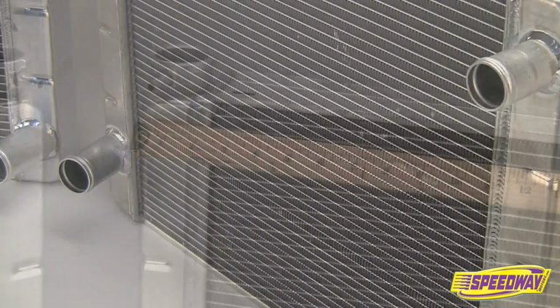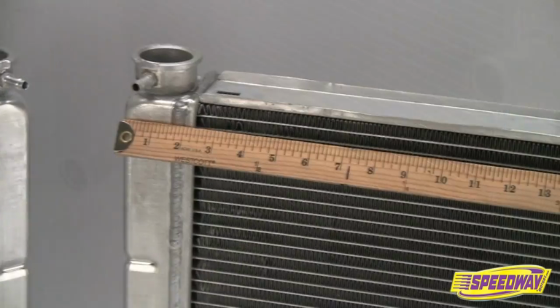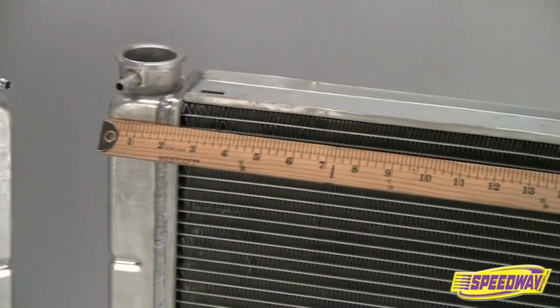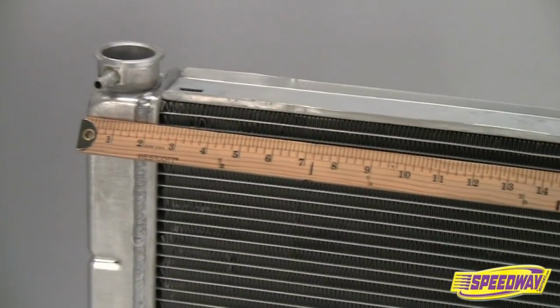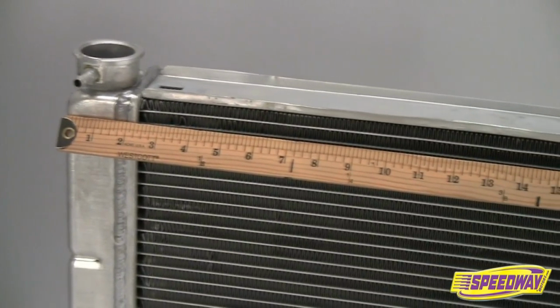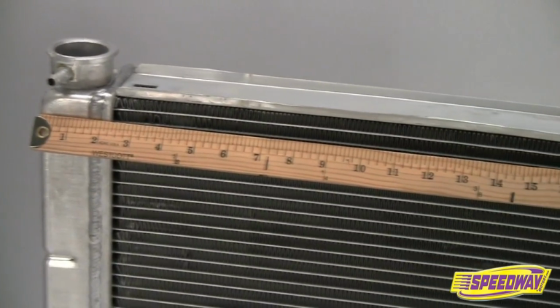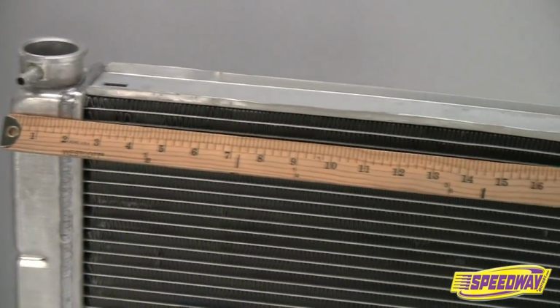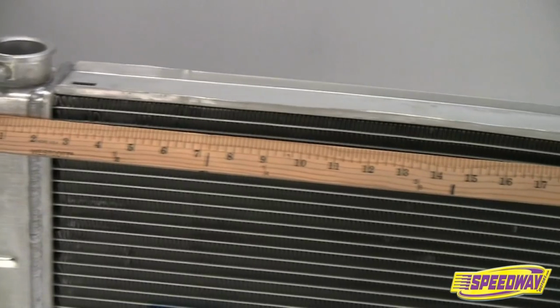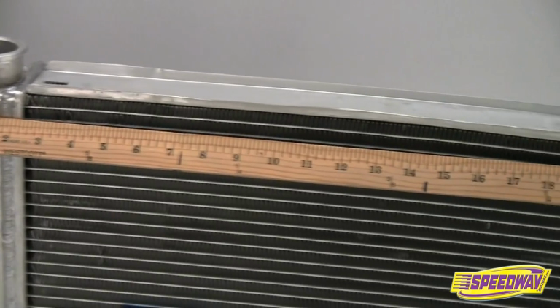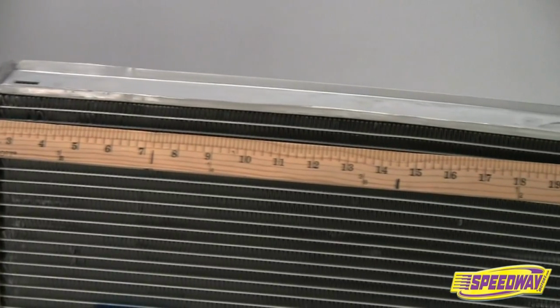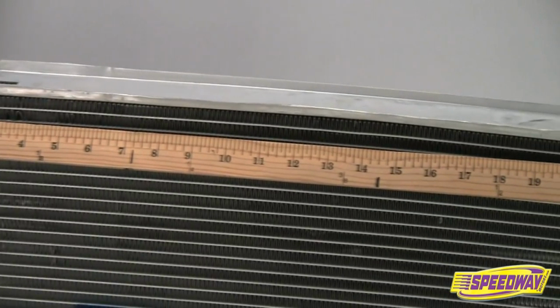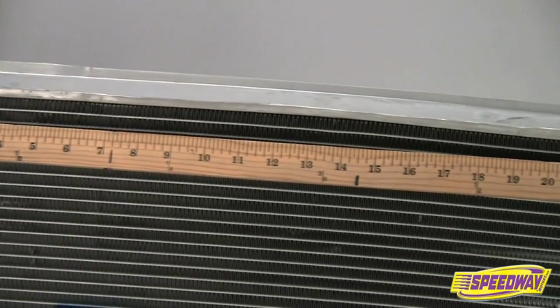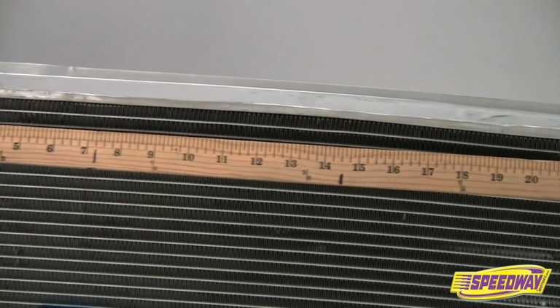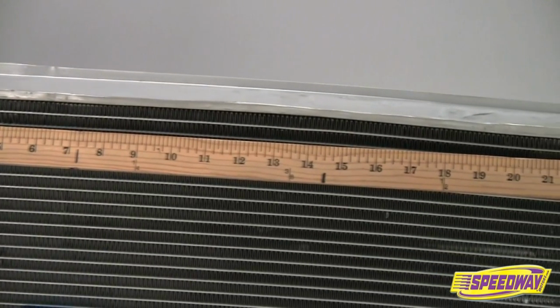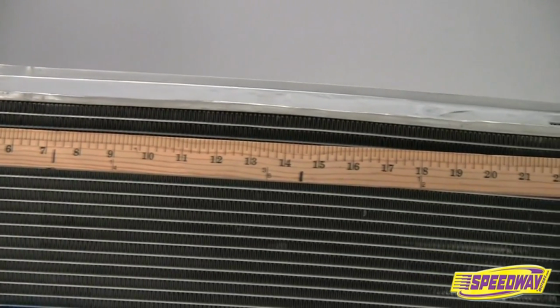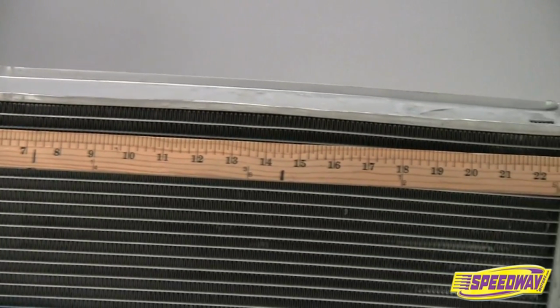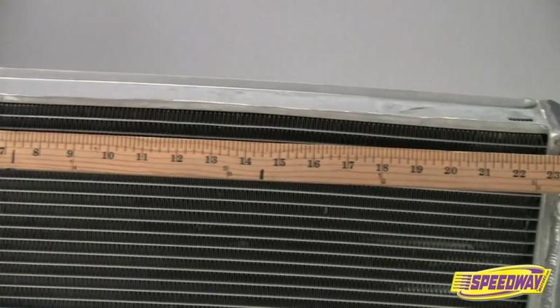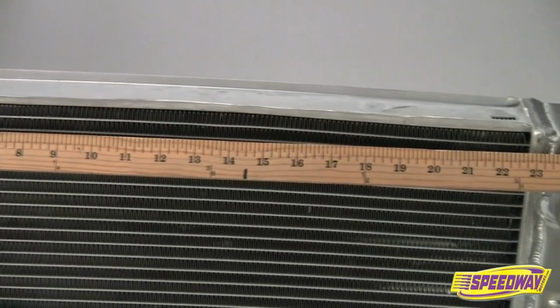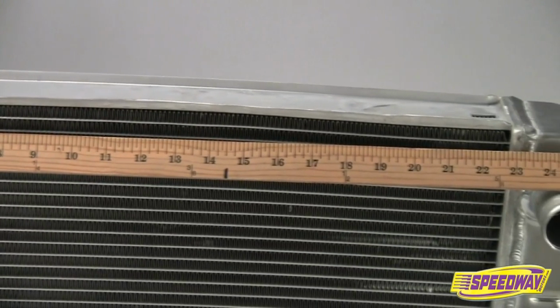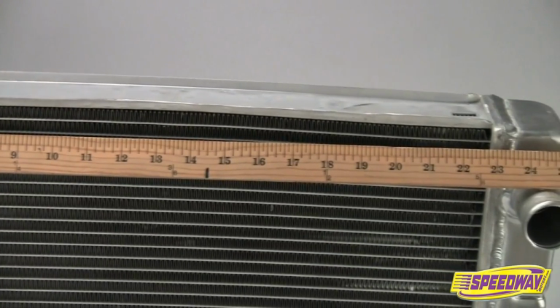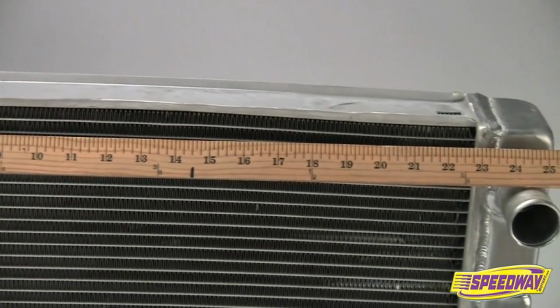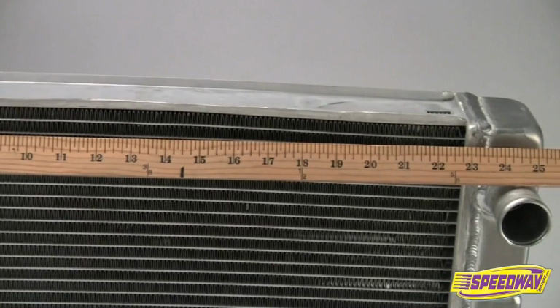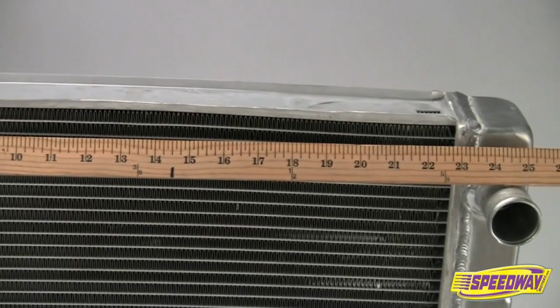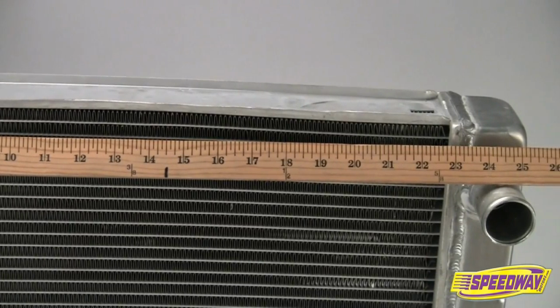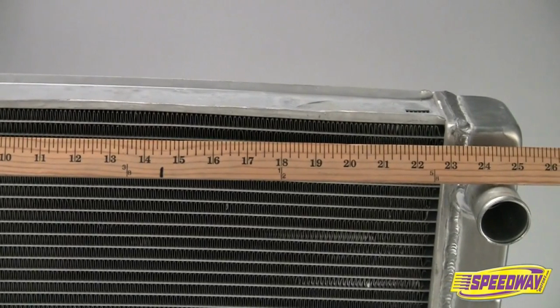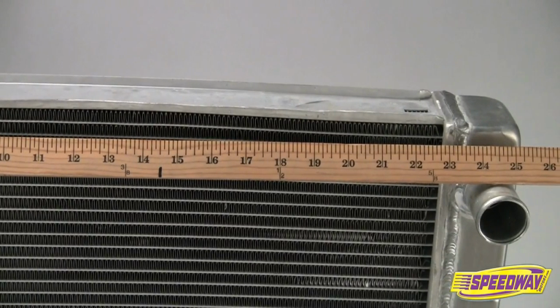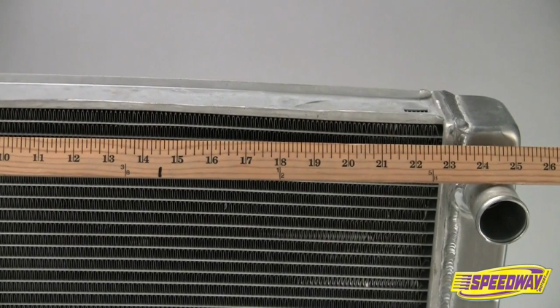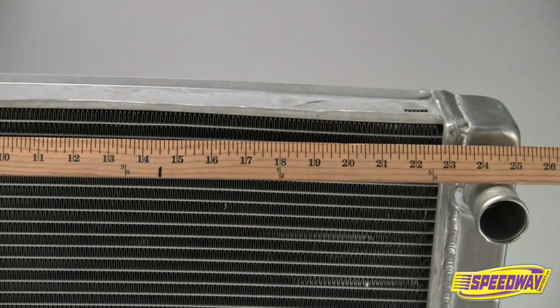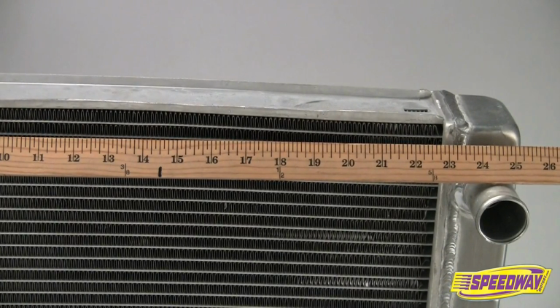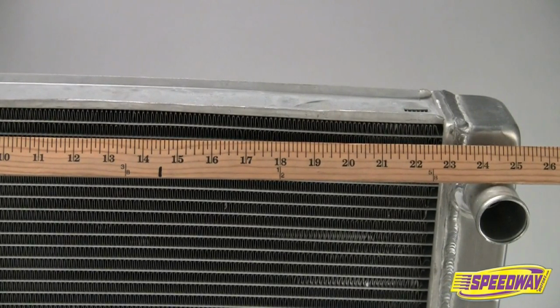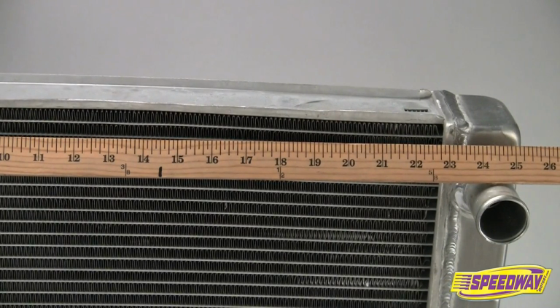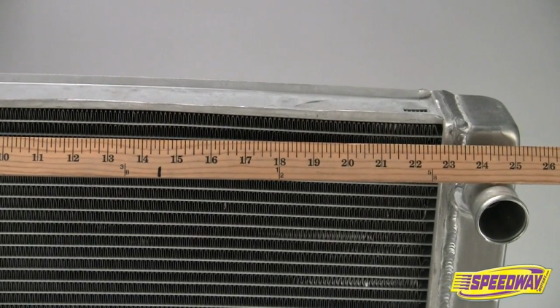These race-proven radiators measure 19 inches tall and are available in 22, 24, 26, 28, and 31-inch widths. Please note that these width measurements are overall widths and include tanks.